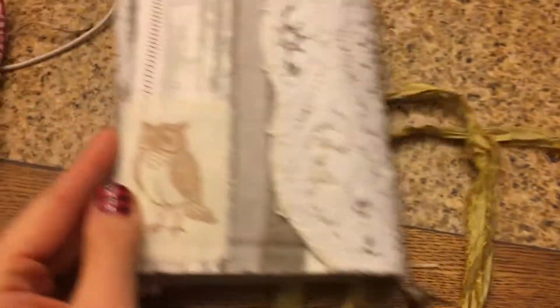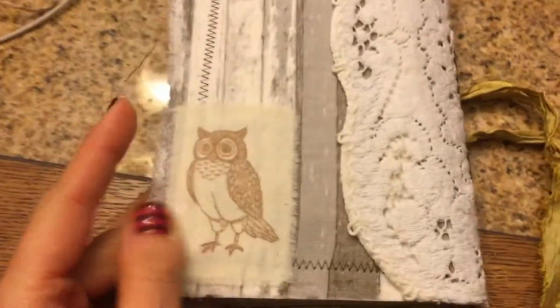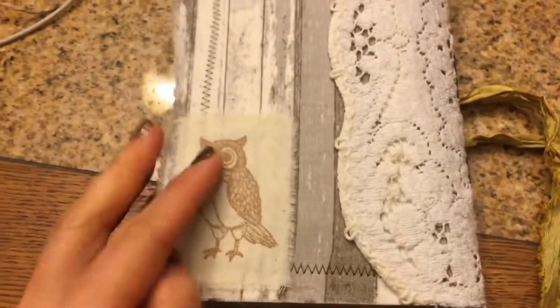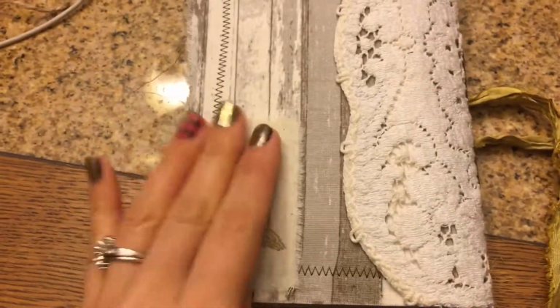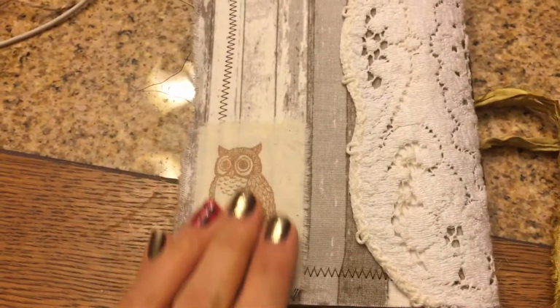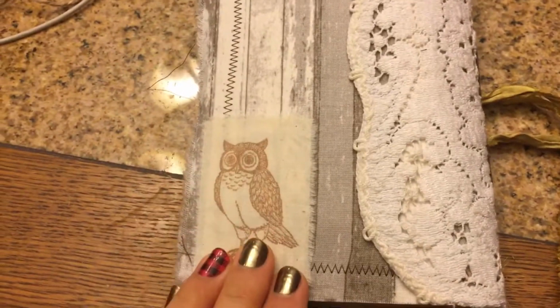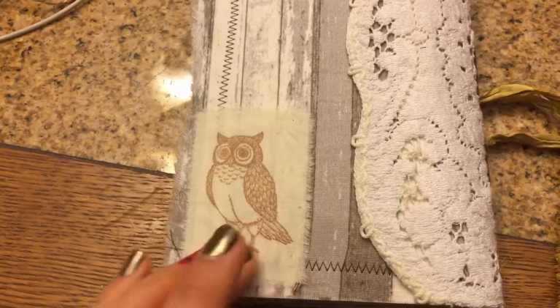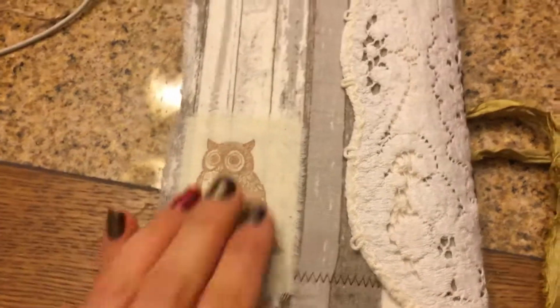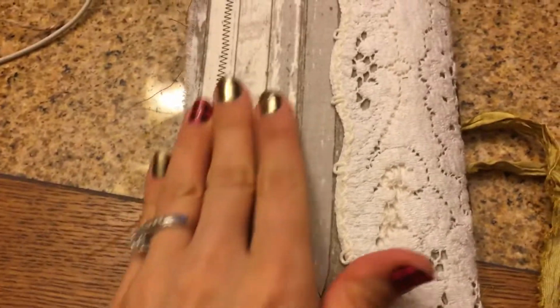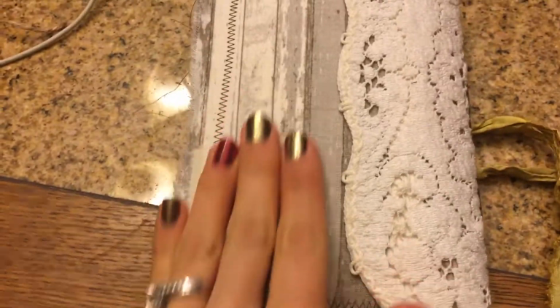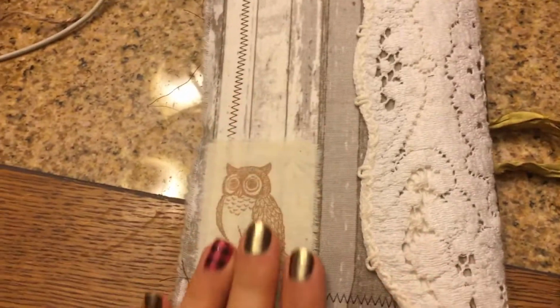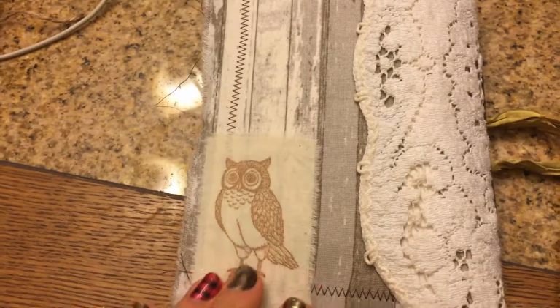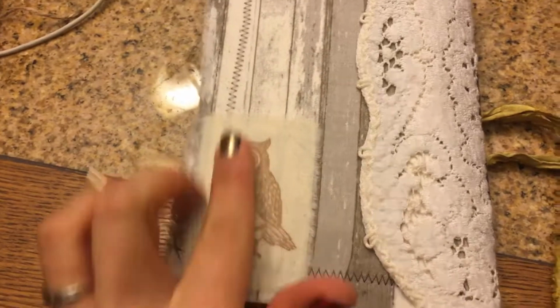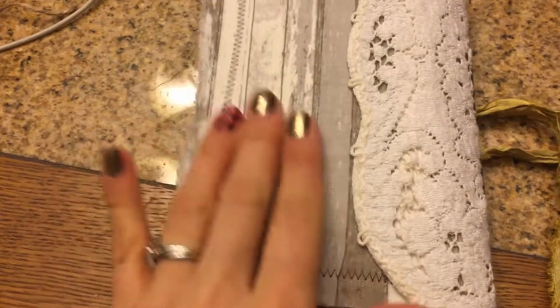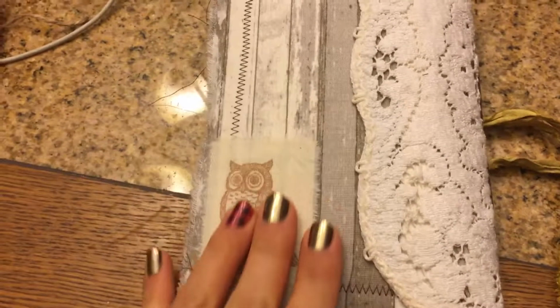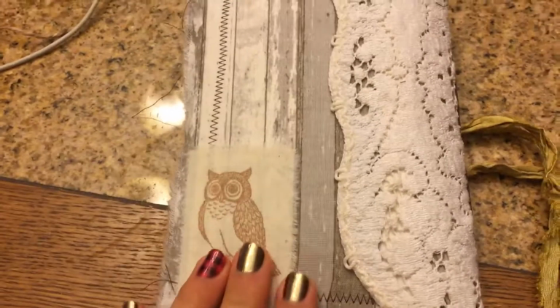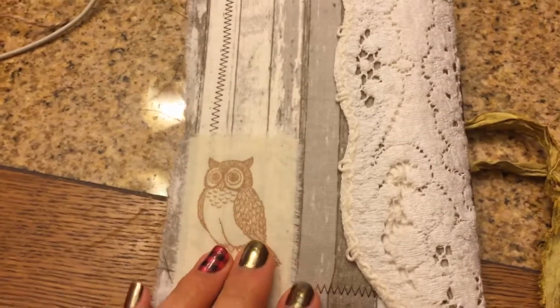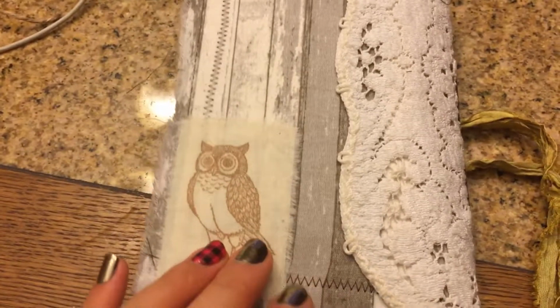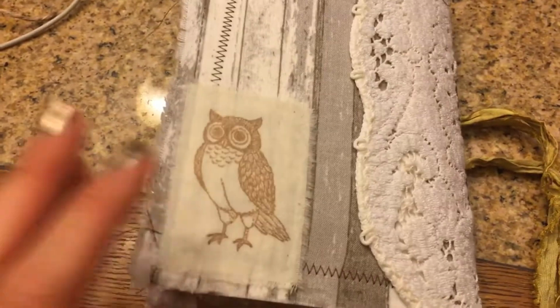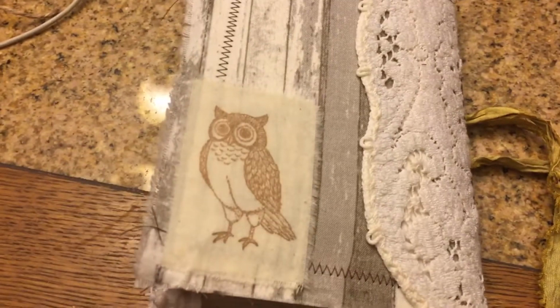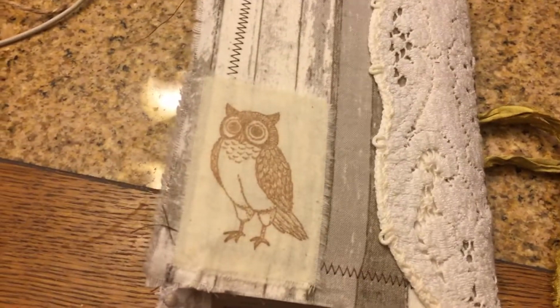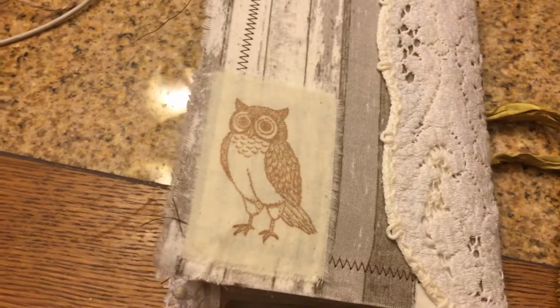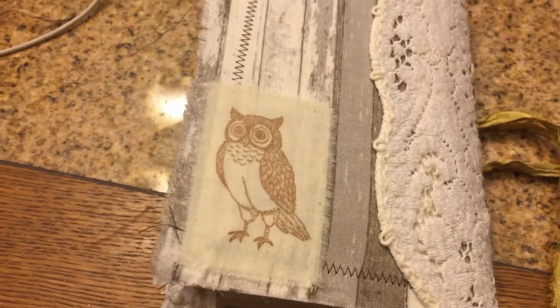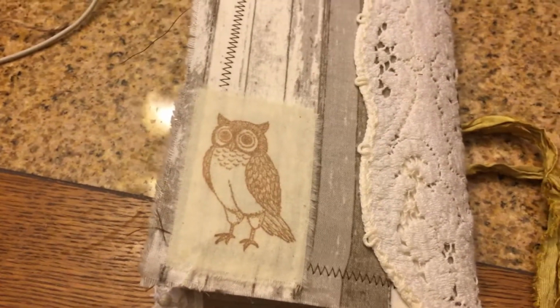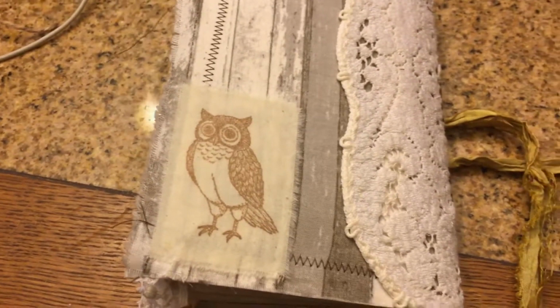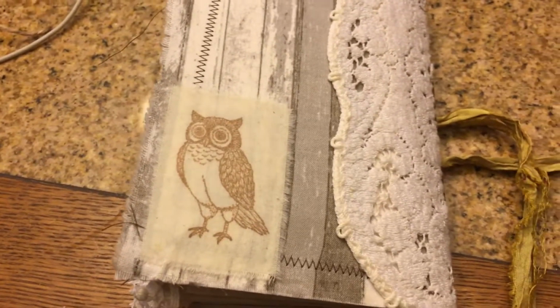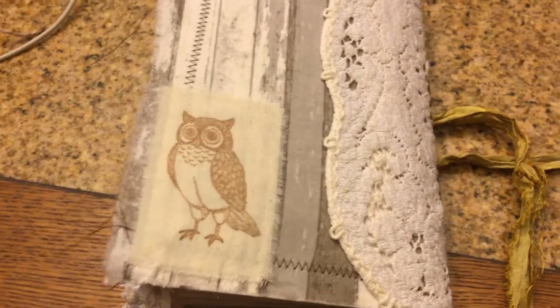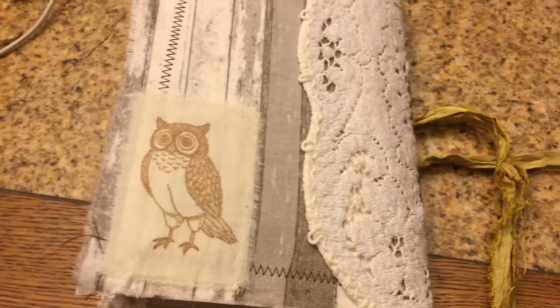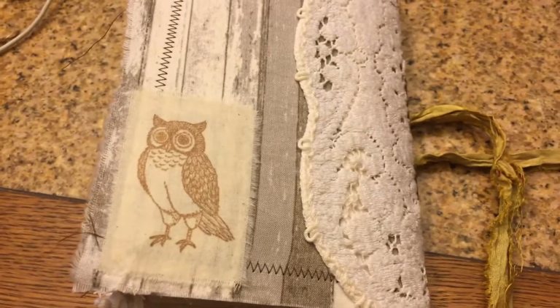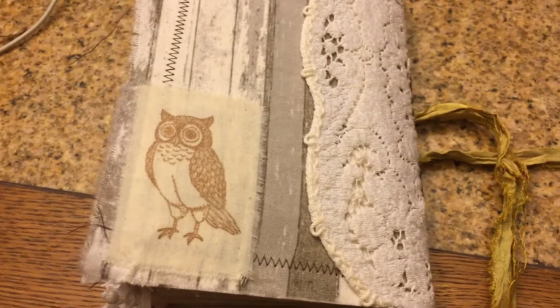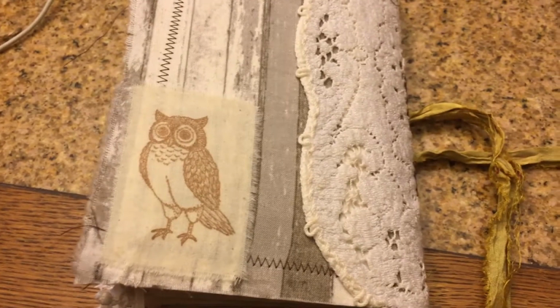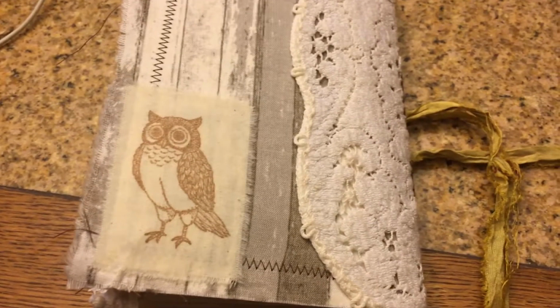And she added the owl in the back instead of her stamp, just as a symbol of her friendship. I'm in love with that. Thank you guys so much for watching. Please go check out her video.